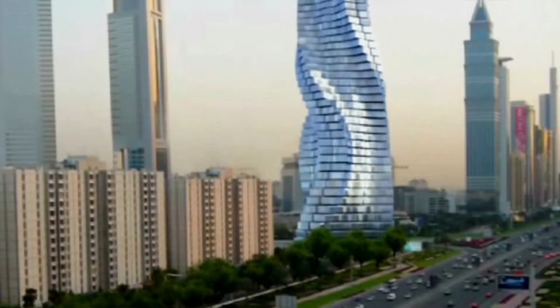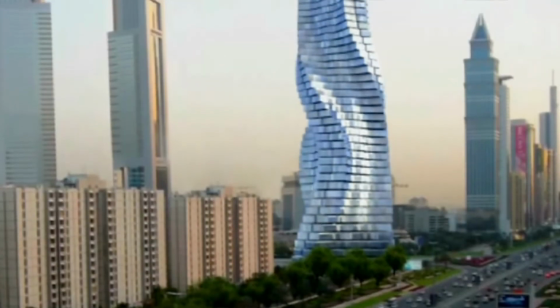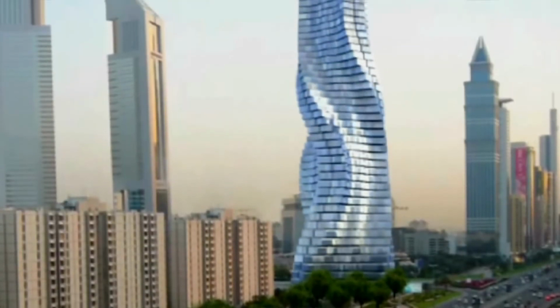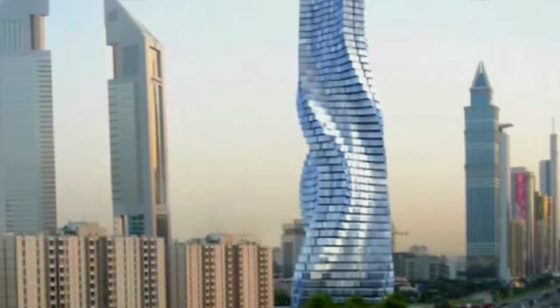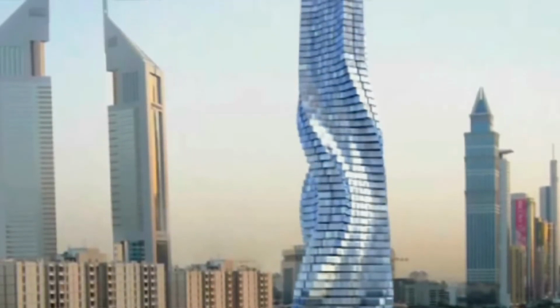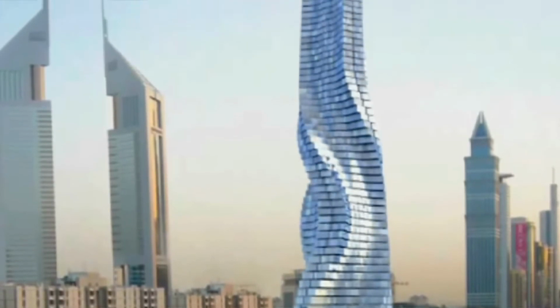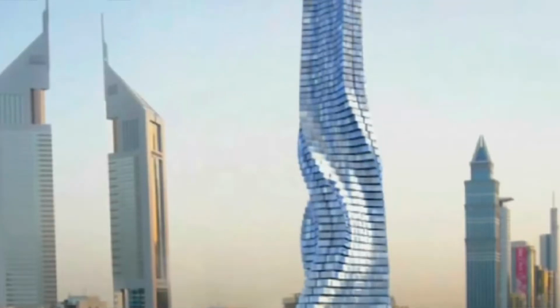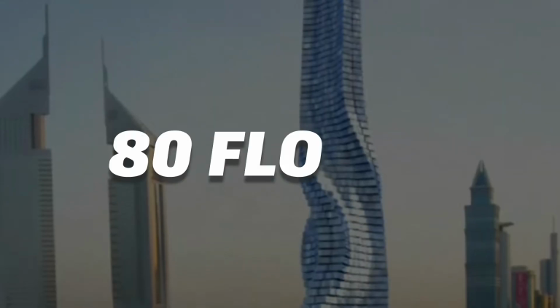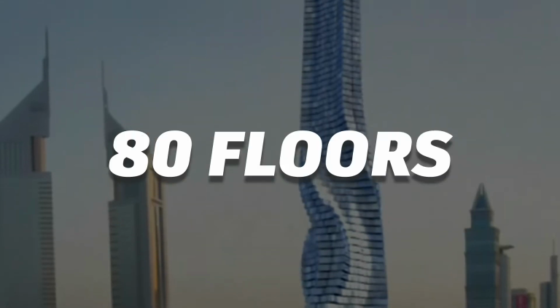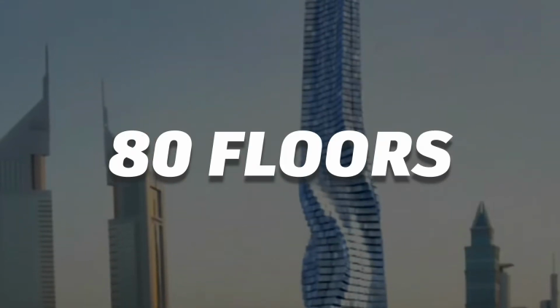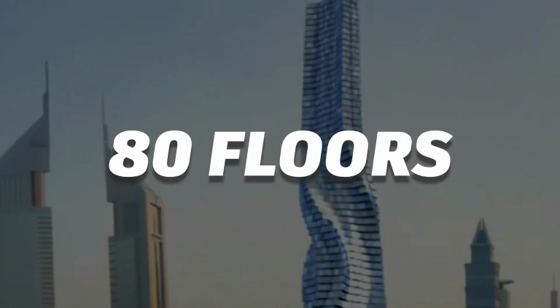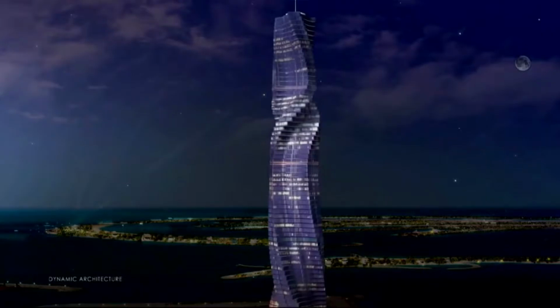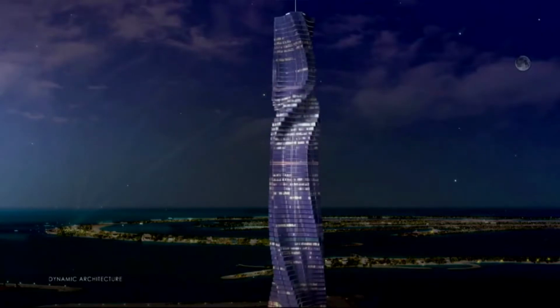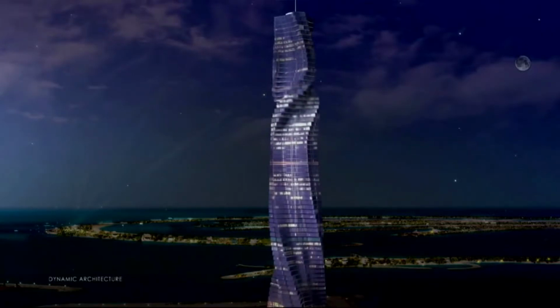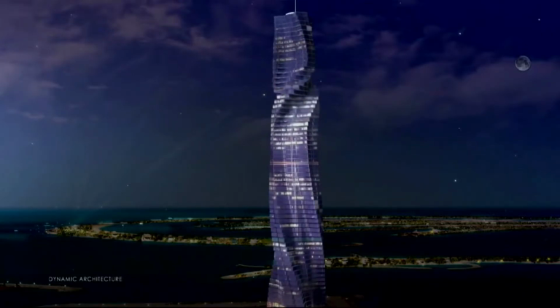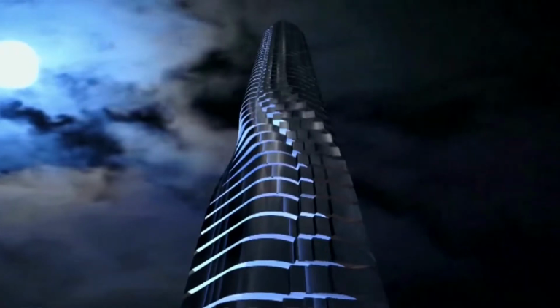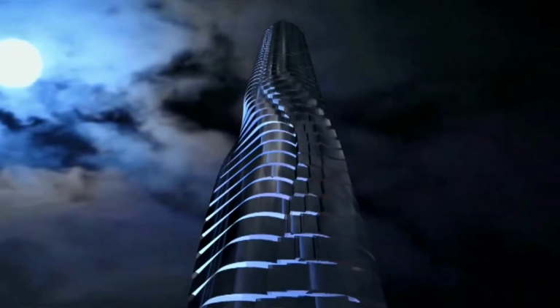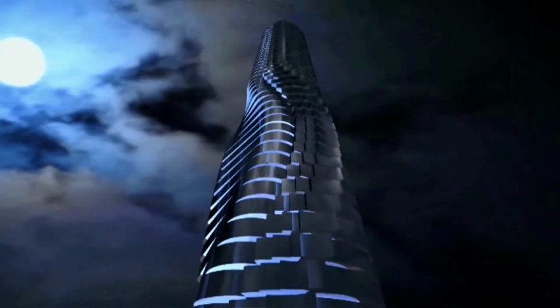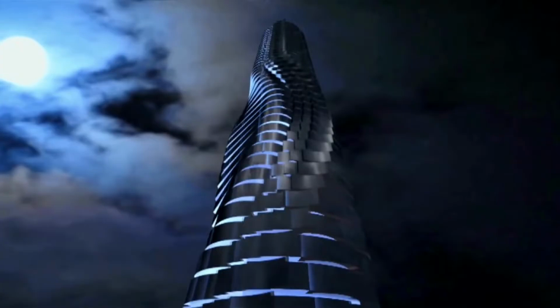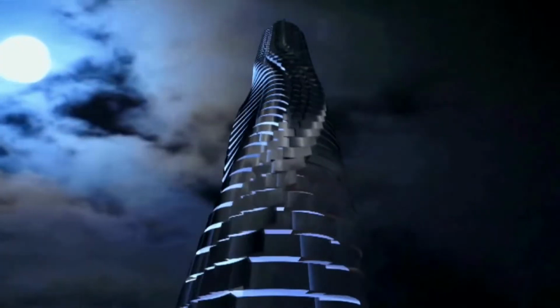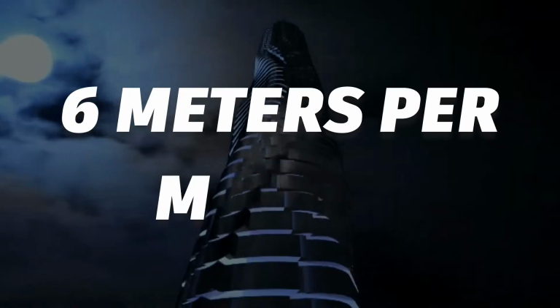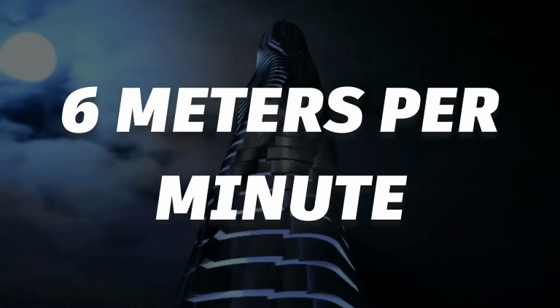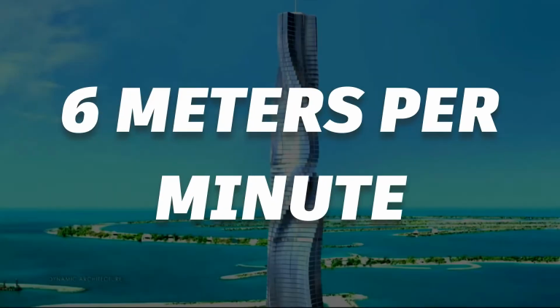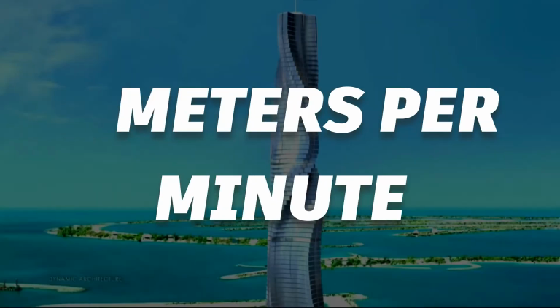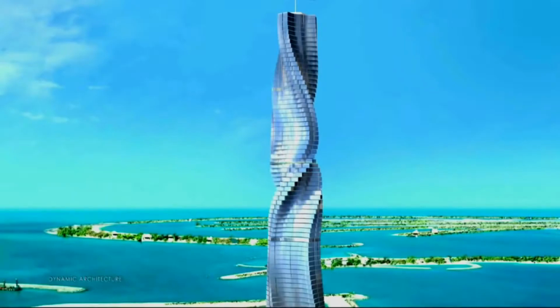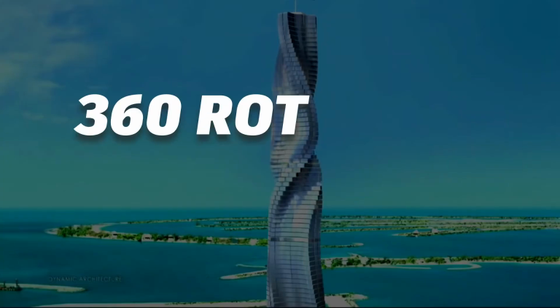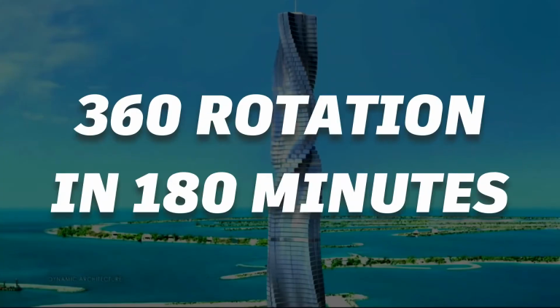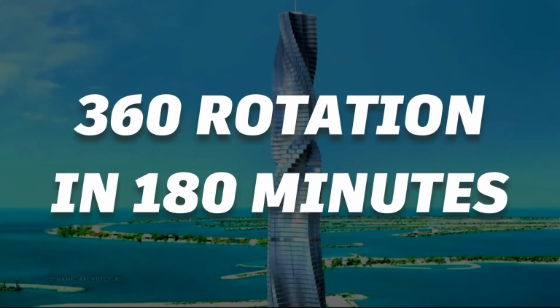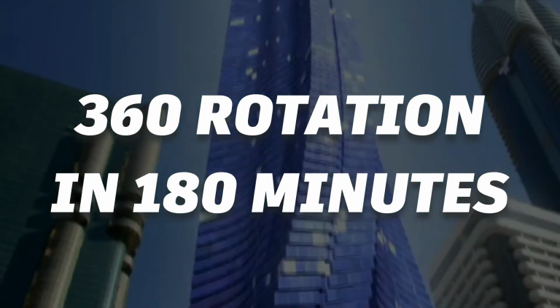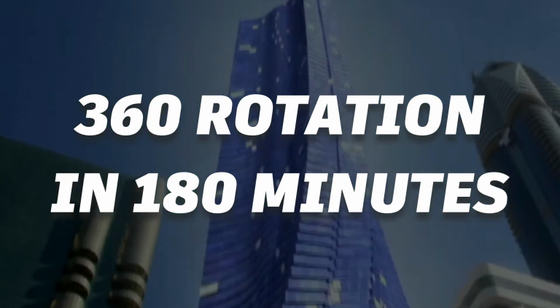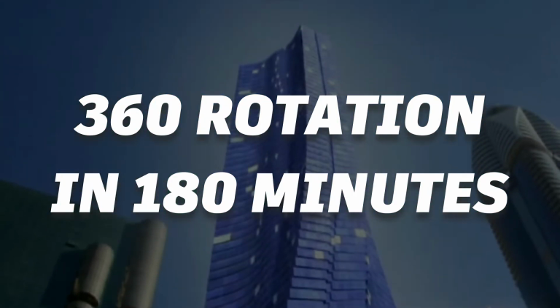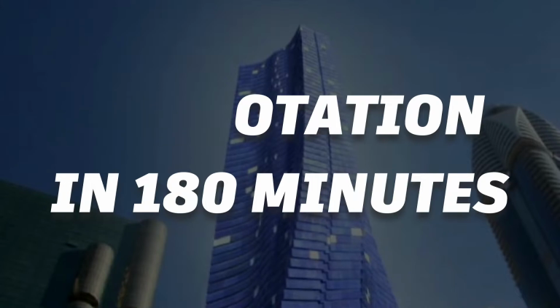Let's have a look at interesting facts about the Dynamic Tower. This architectural marvel stands tall with 80 floors. Each floor is equipped with the ability to rotate, with a maximum rotation of 6 meters per minute, or a complete 360-degree rotation in 180 minutes.